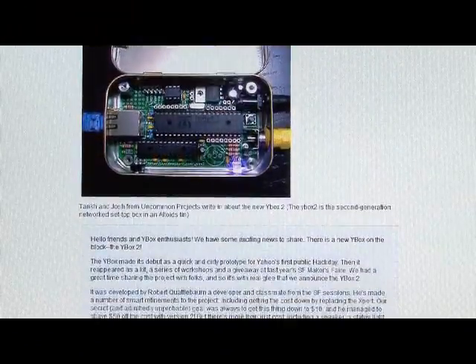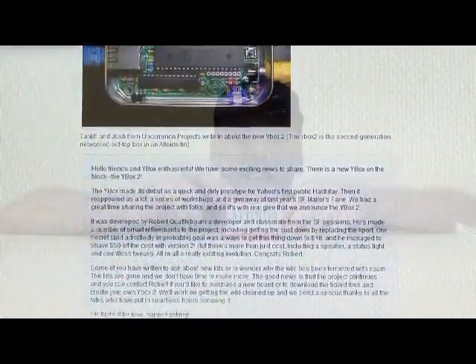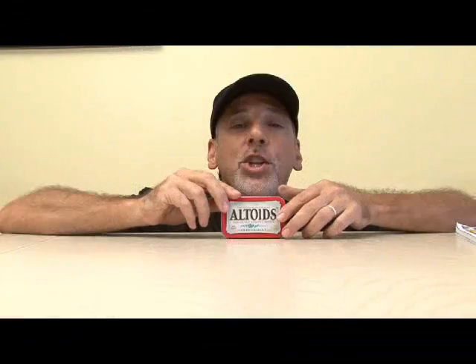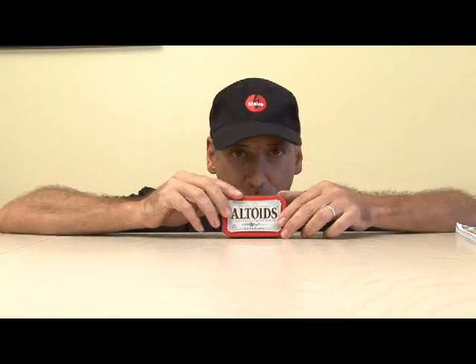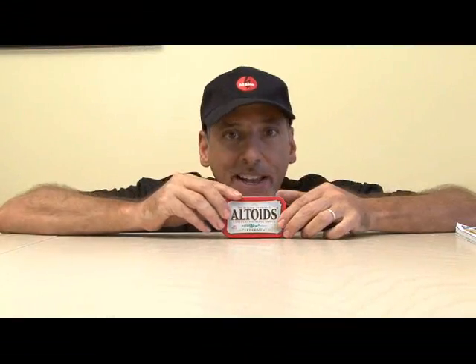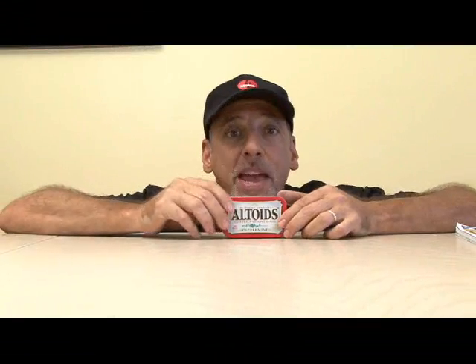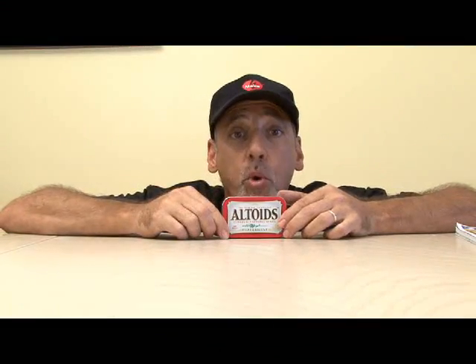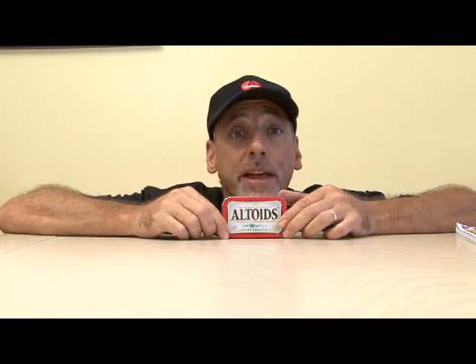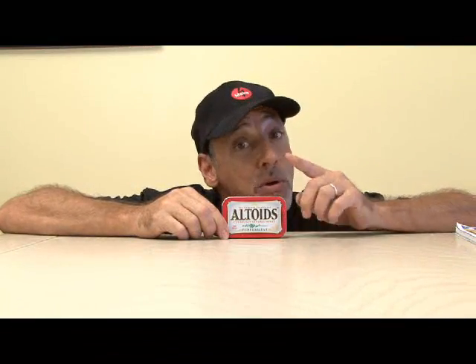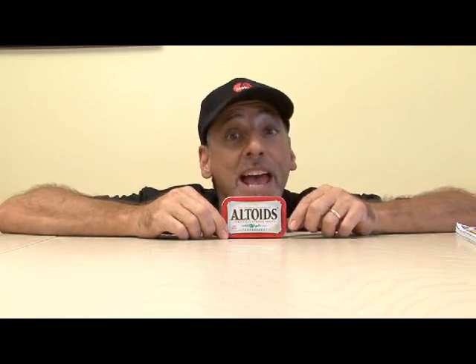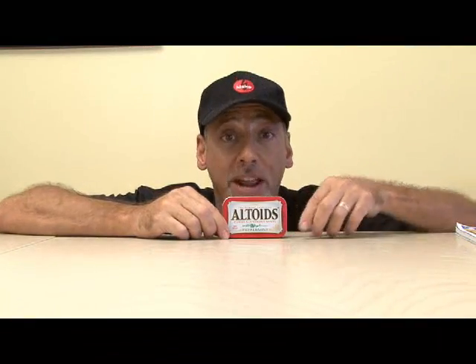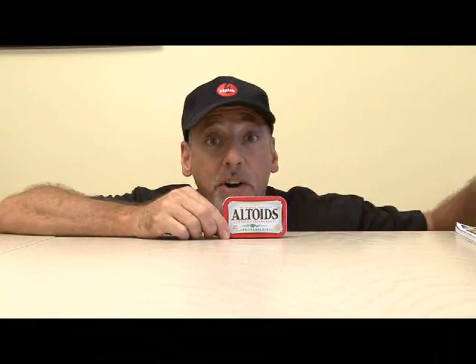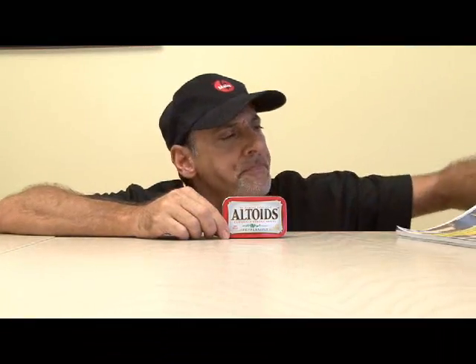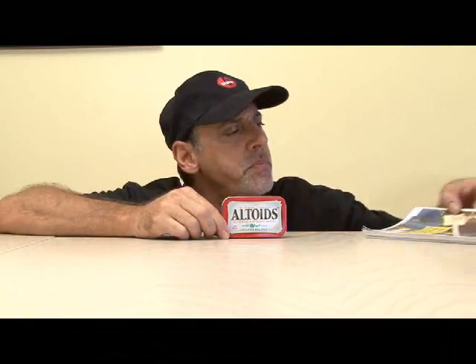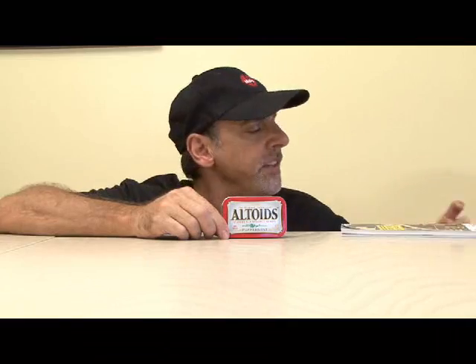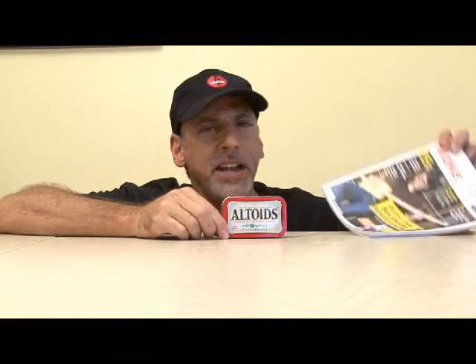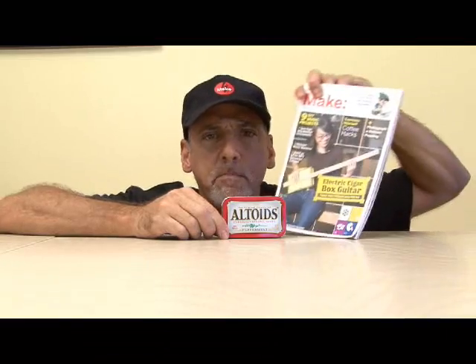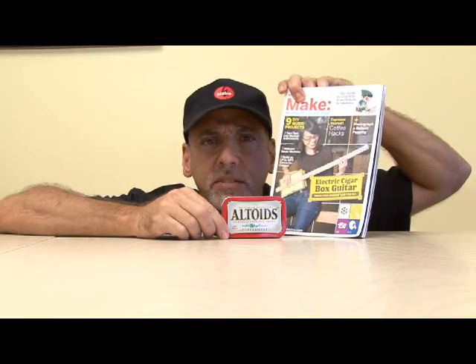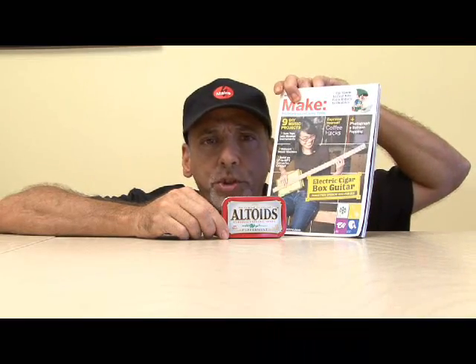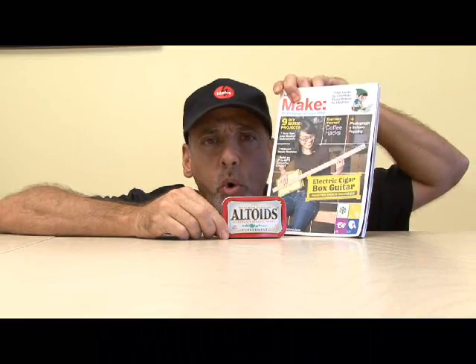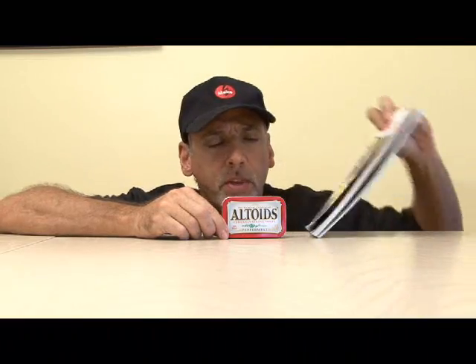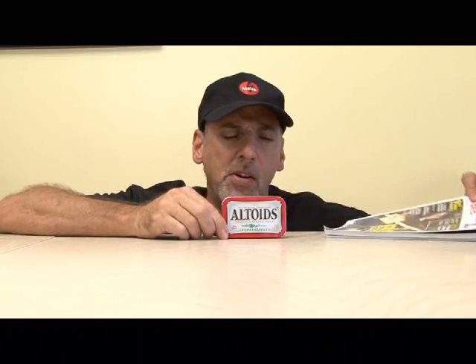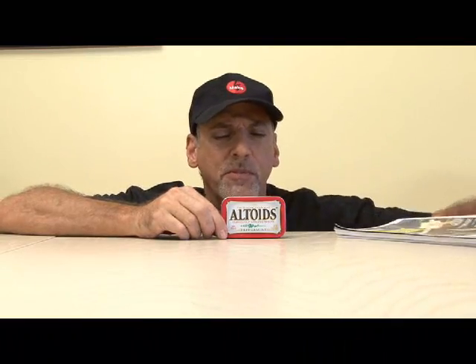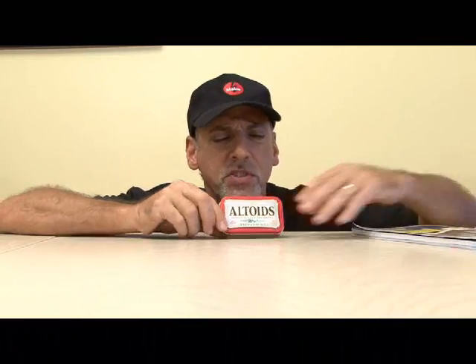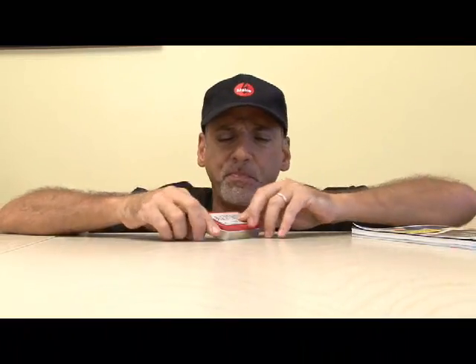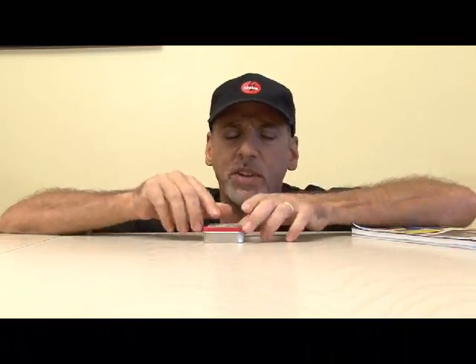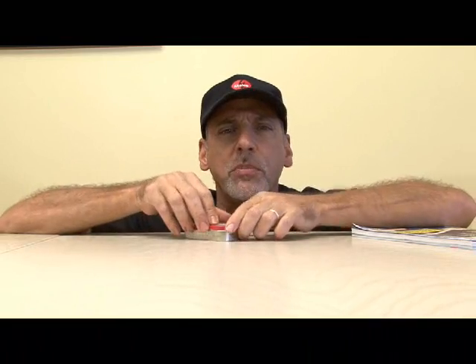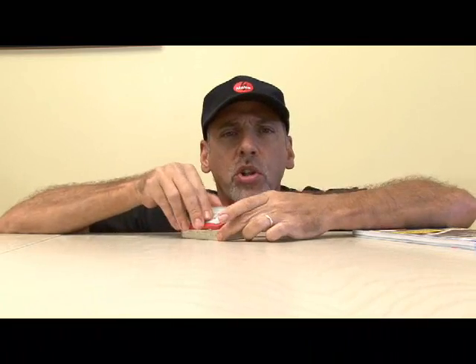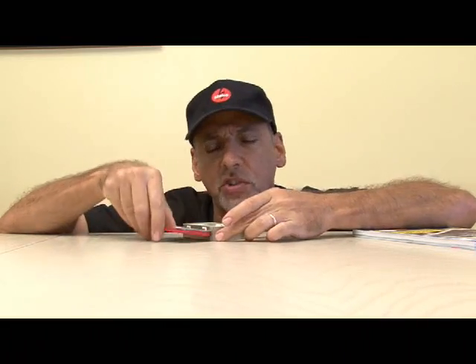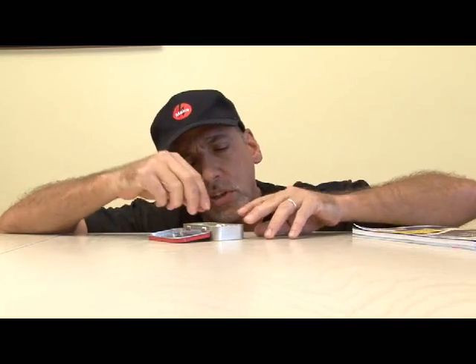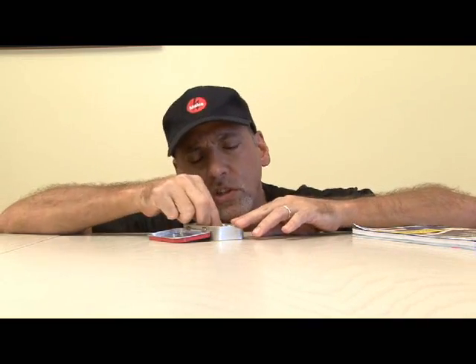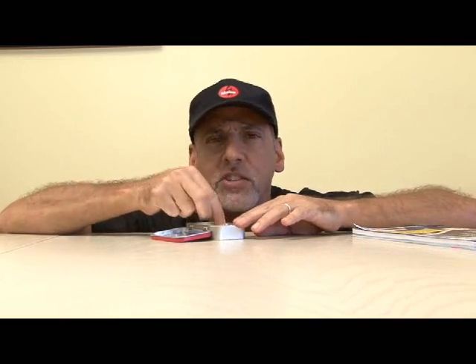Today we're going to continue that trend as we make a portable and powerful headphone amplifier that you'll find in Make Volume 4, but first I've got to do something with all of these little mints.